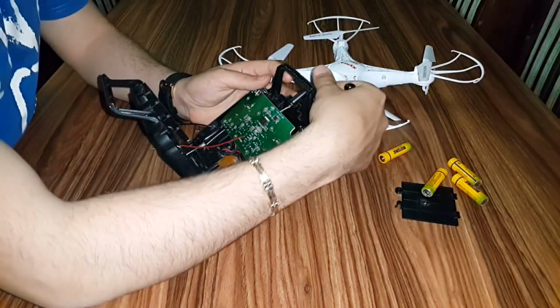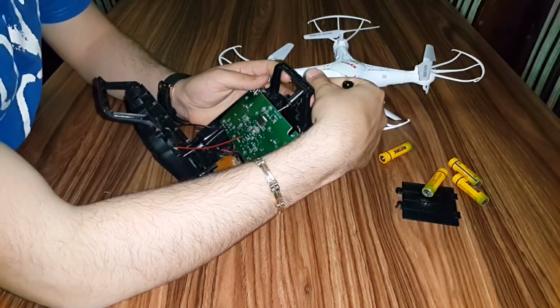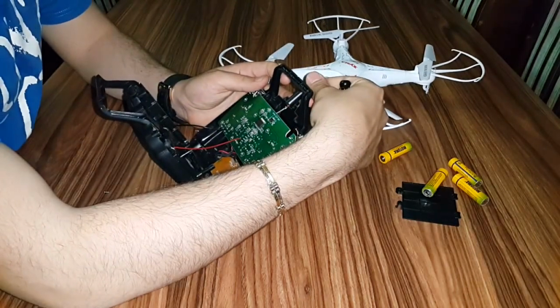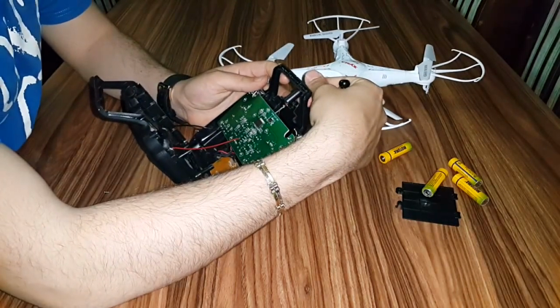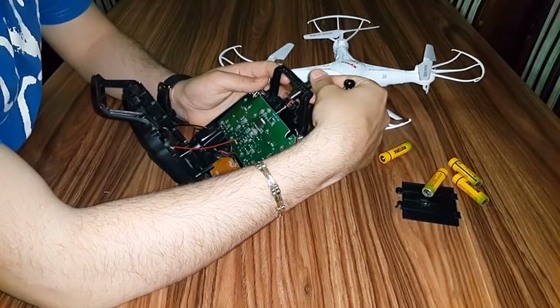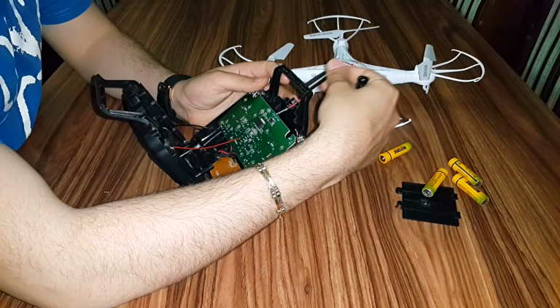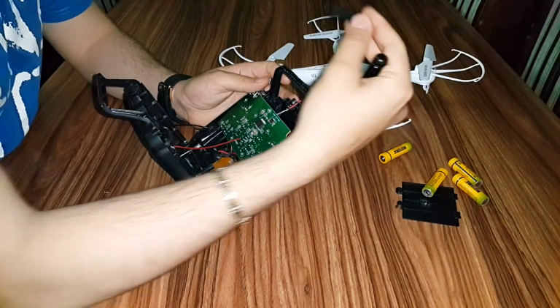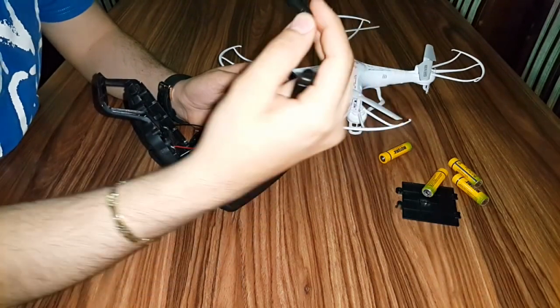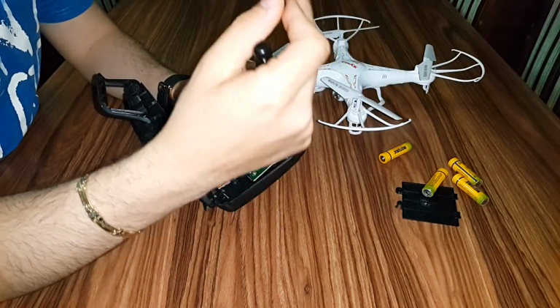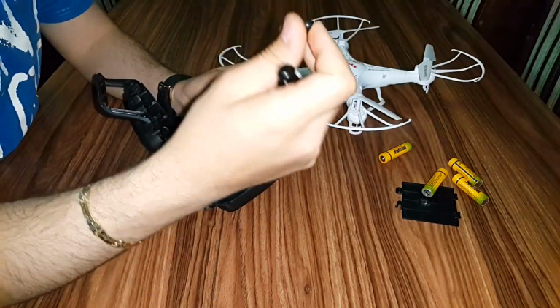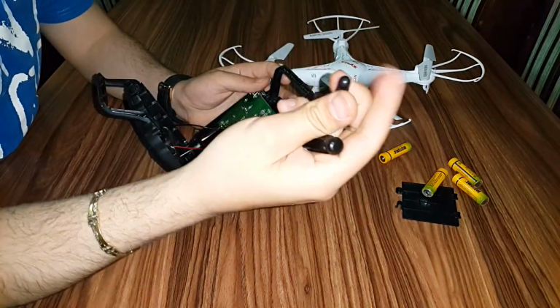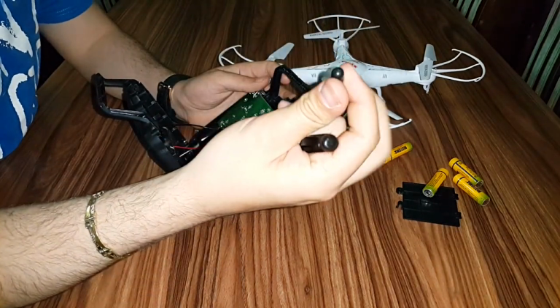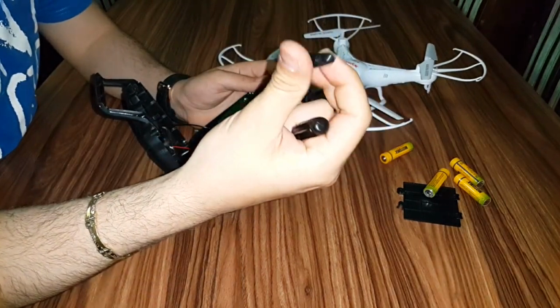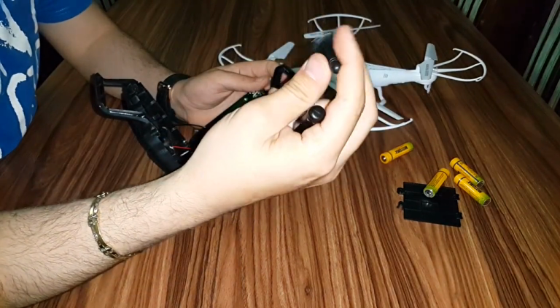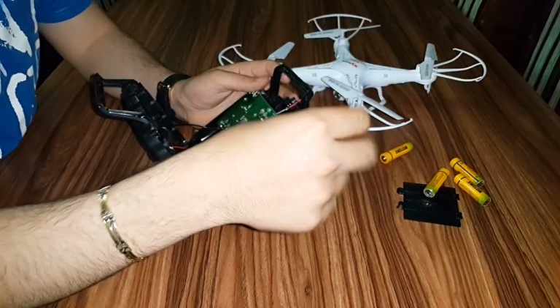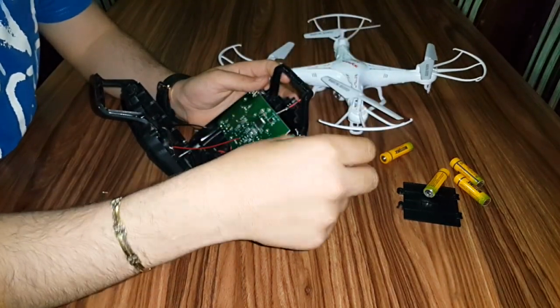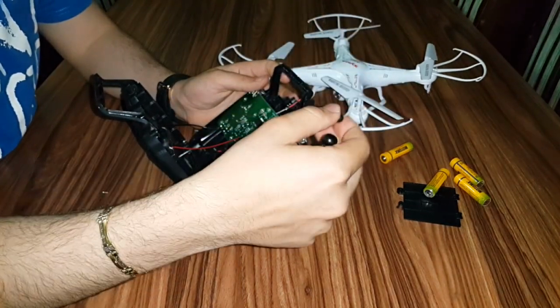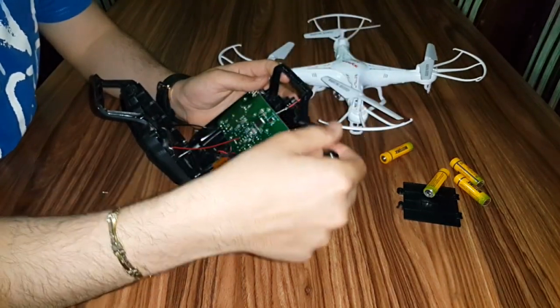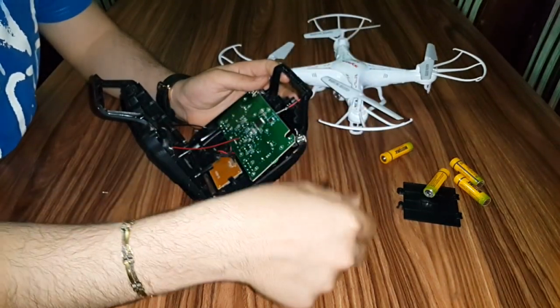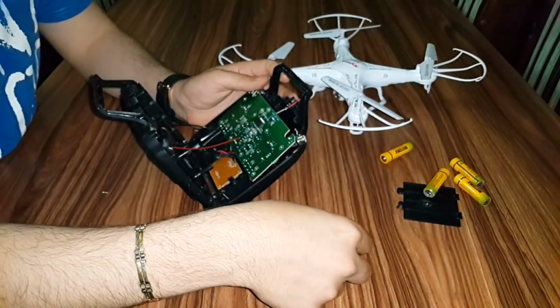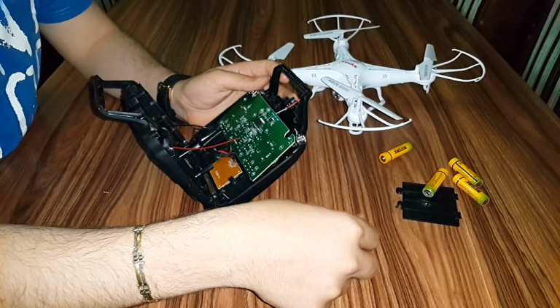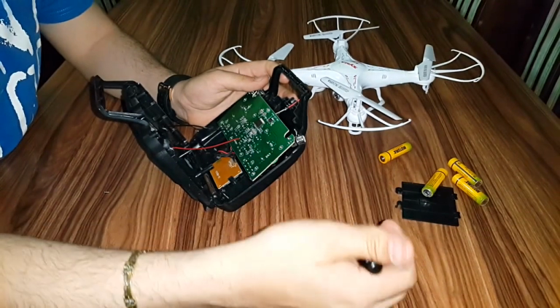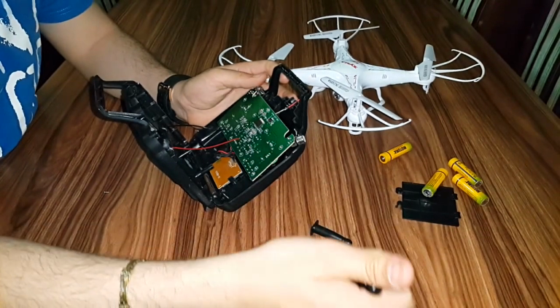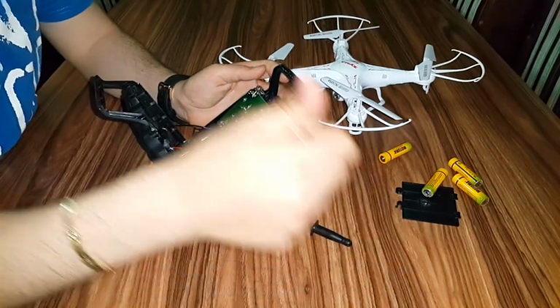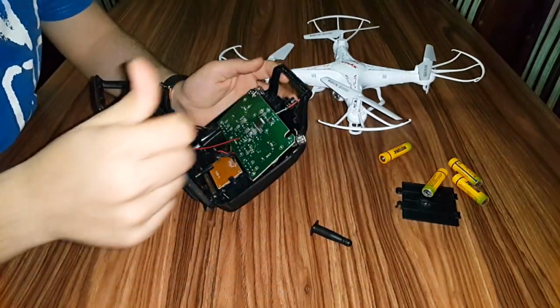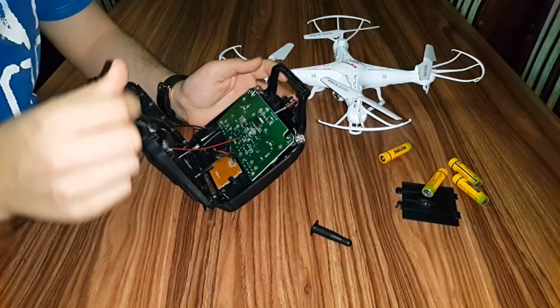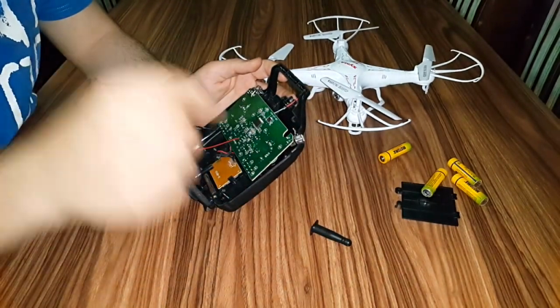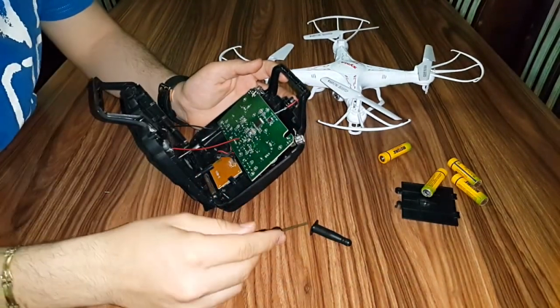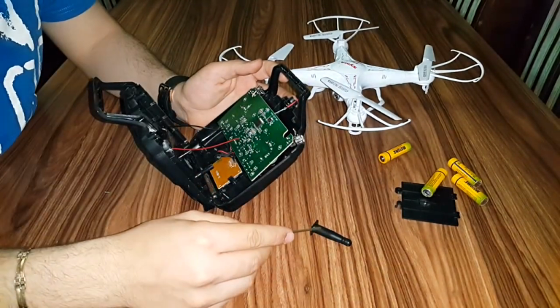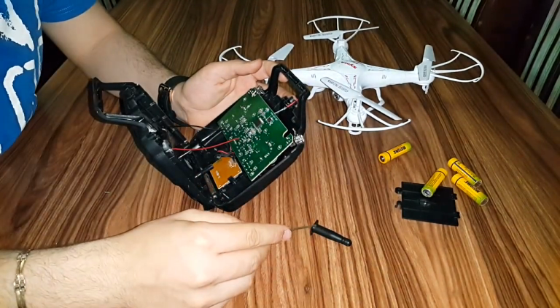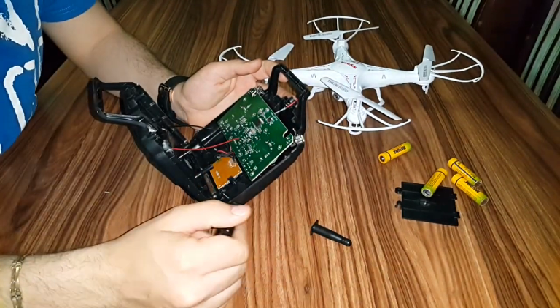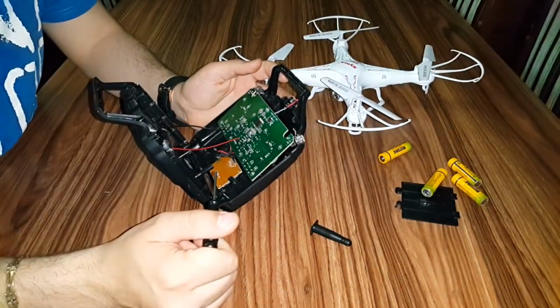What you can see is that this antenna is a dummy antenna. It doesn't function as an antenna — it's only the shape of an antenna.